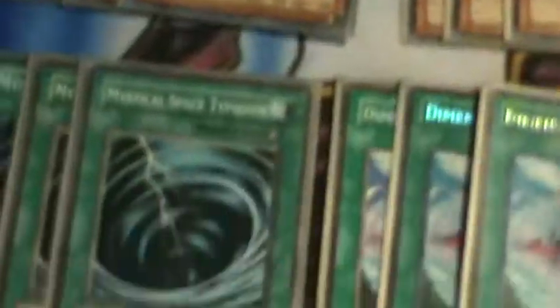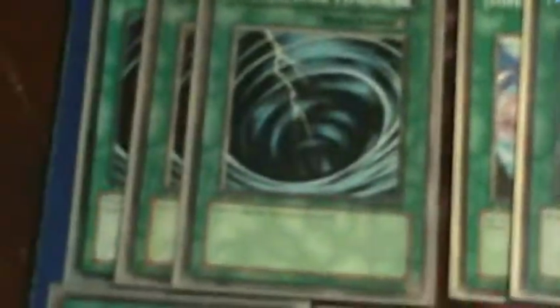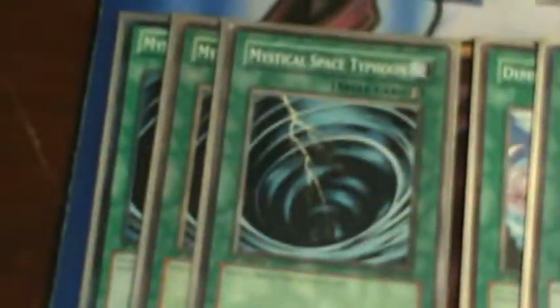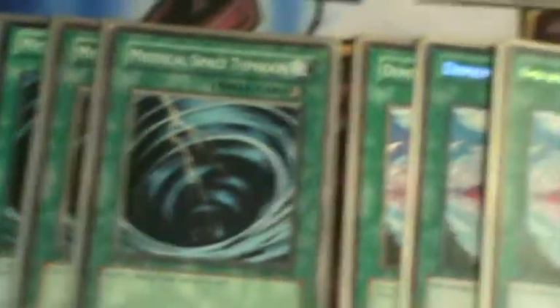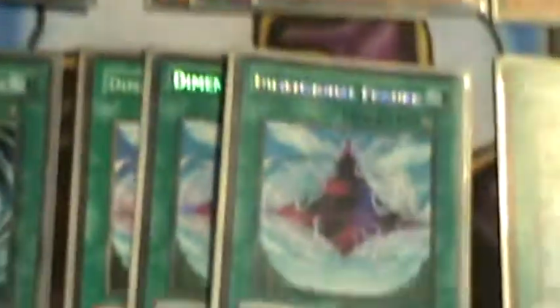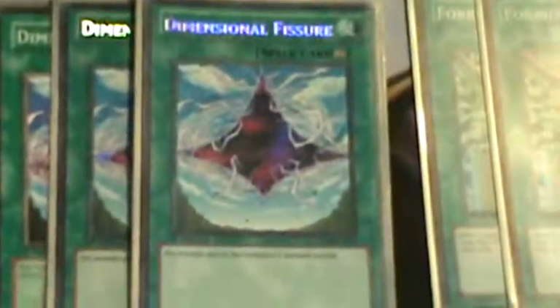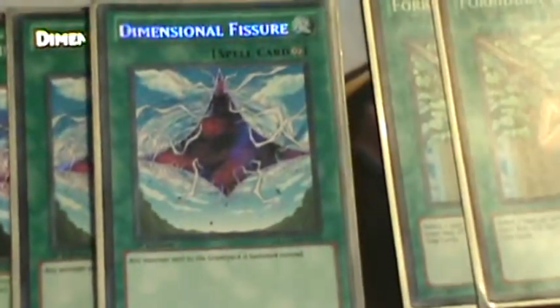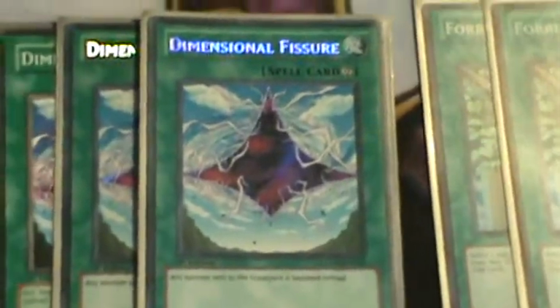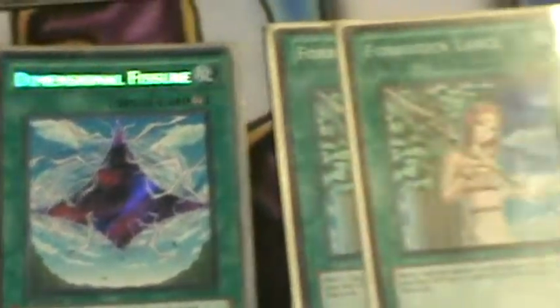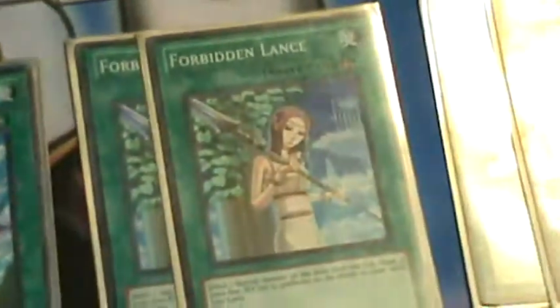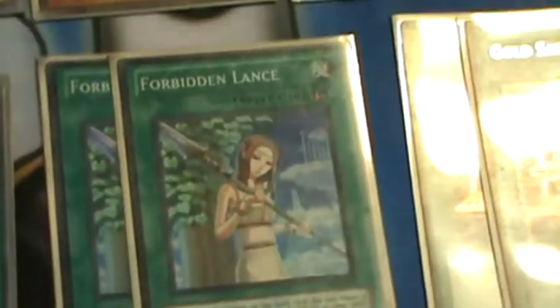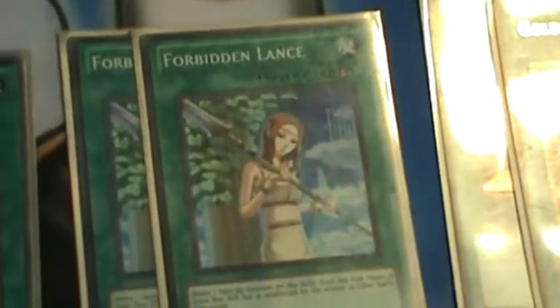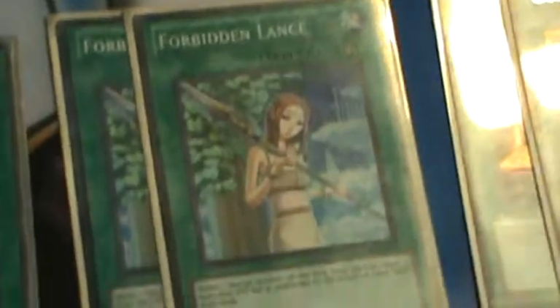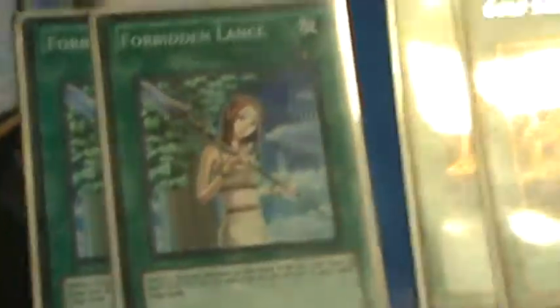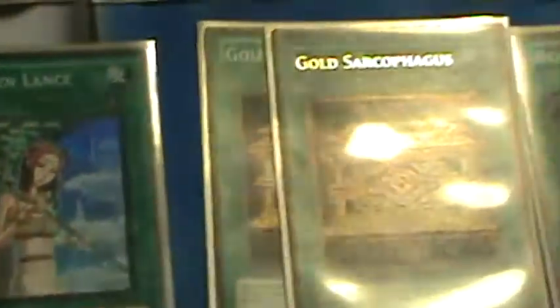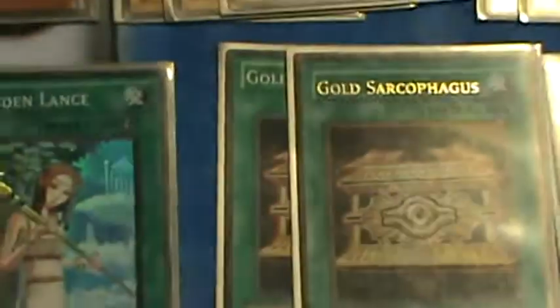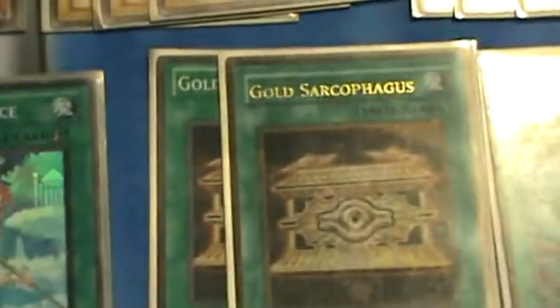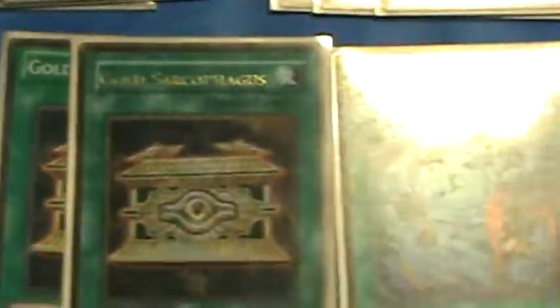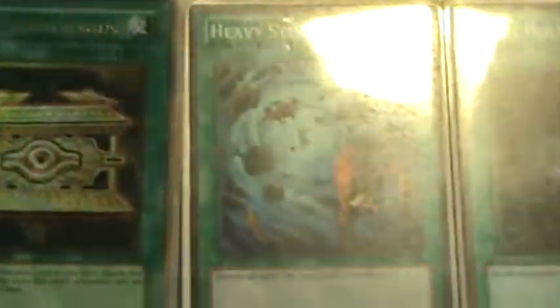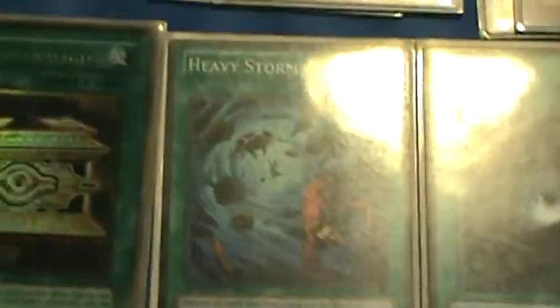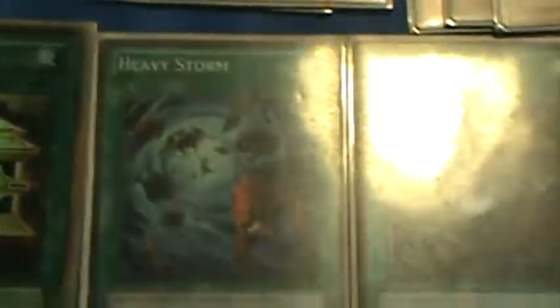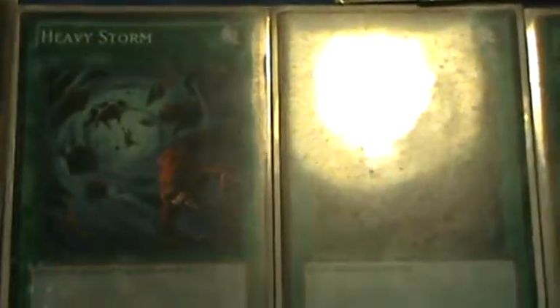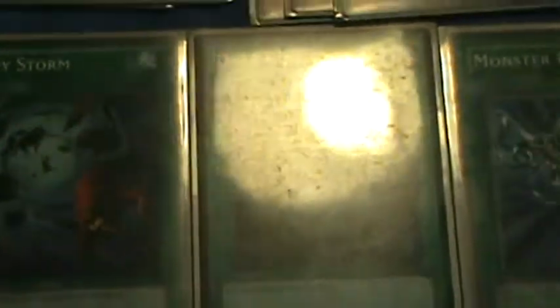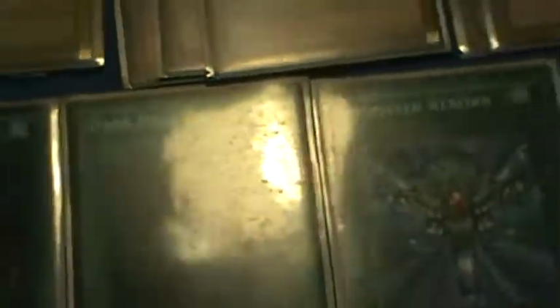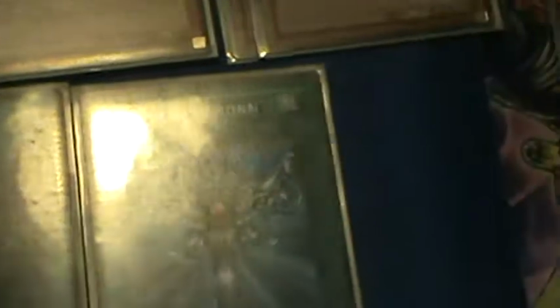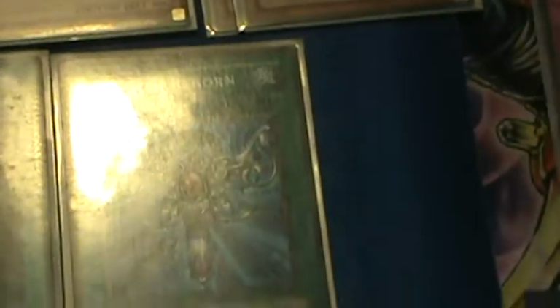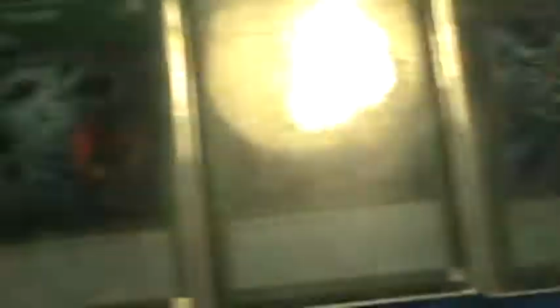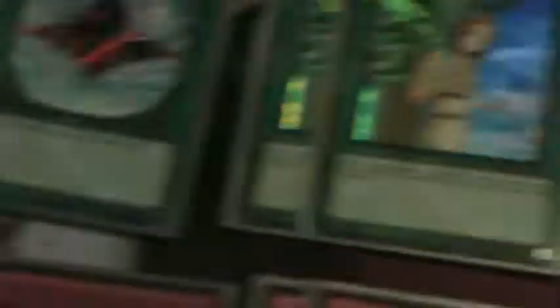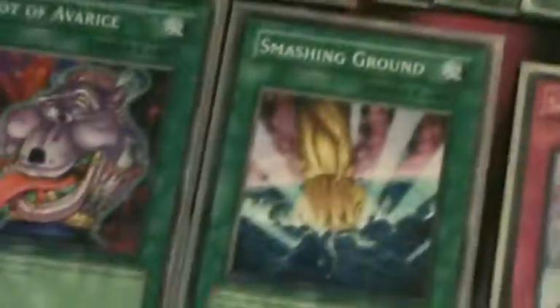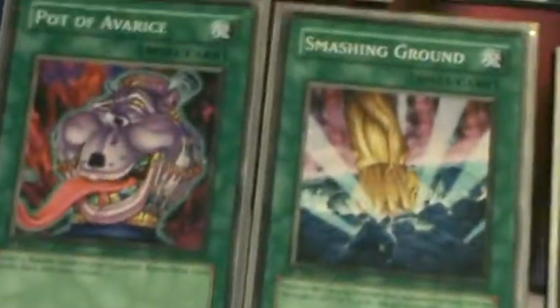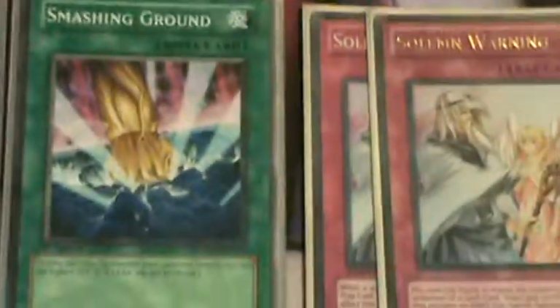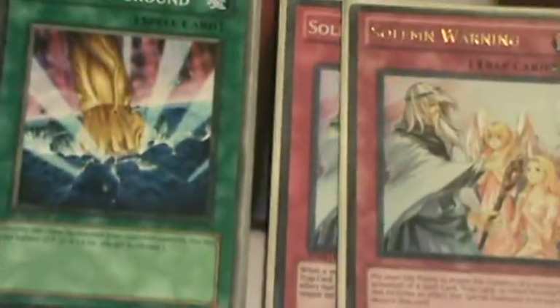For Spells, we have Triple MST, Triple Dimensional Fissure, 2 Forbidden Lance, 2 Gold Starks, Heavy Storm, Dark Hole, Monster Reborn, Pot of Avarice, and Smashing Ground.